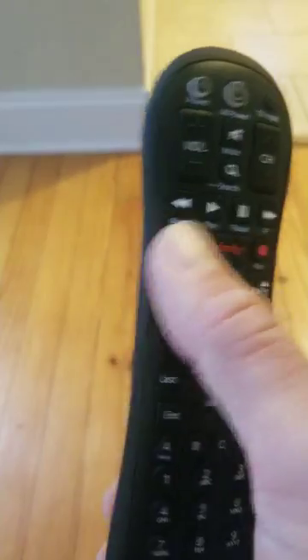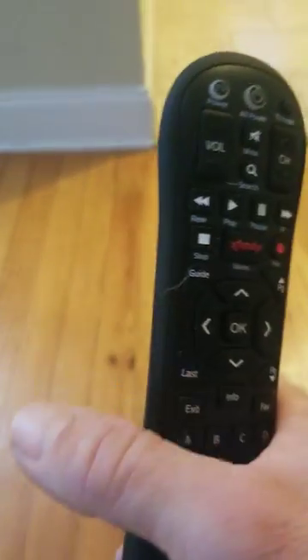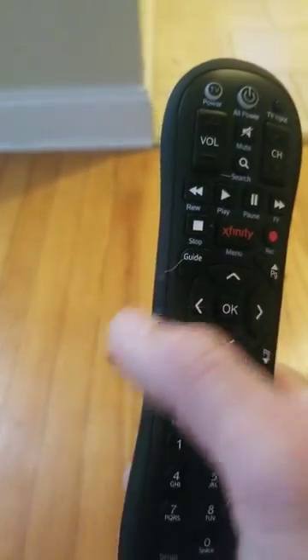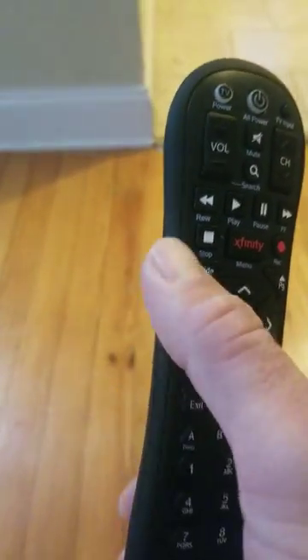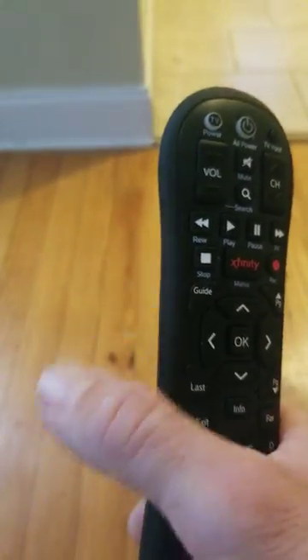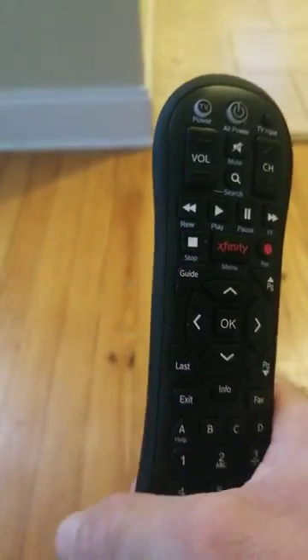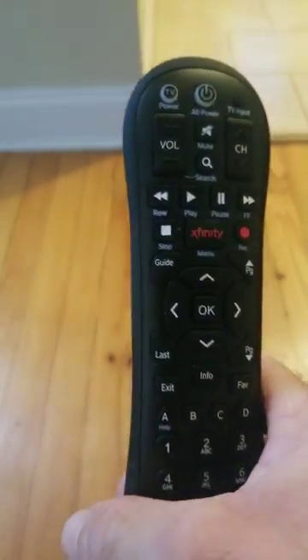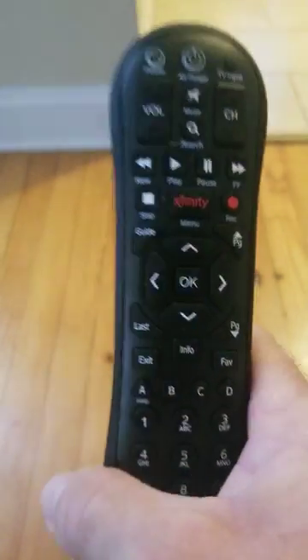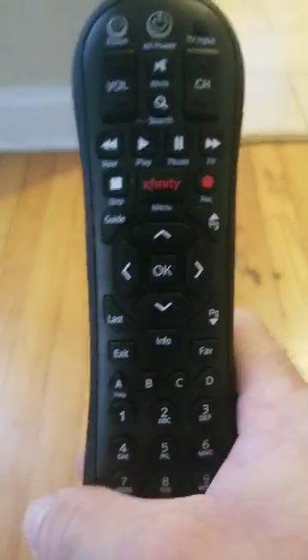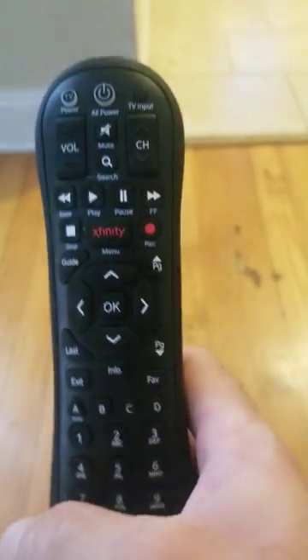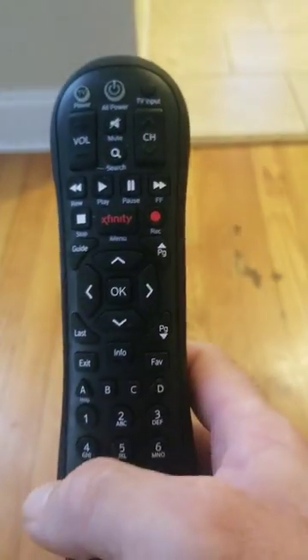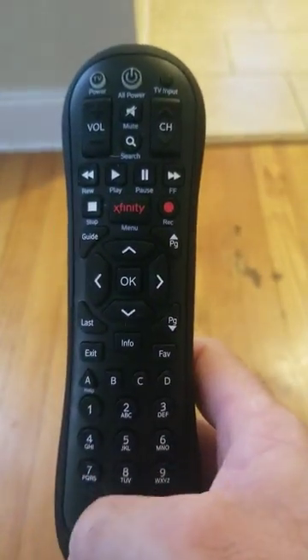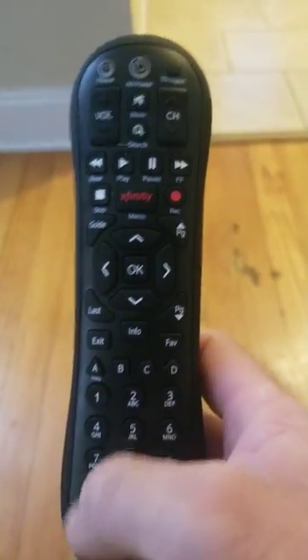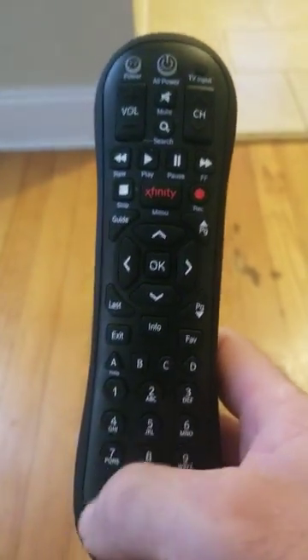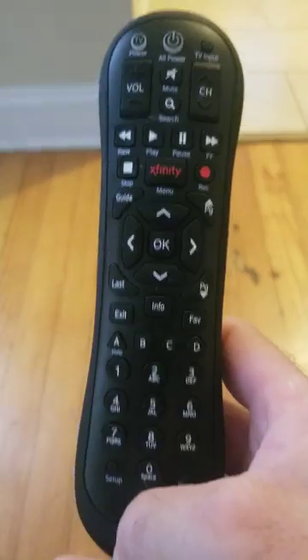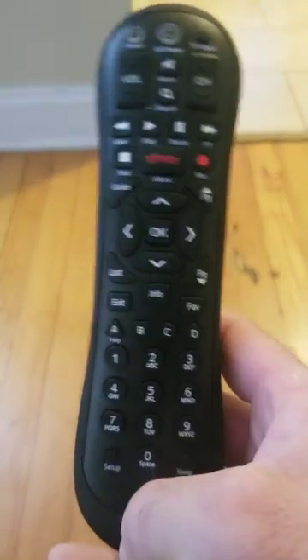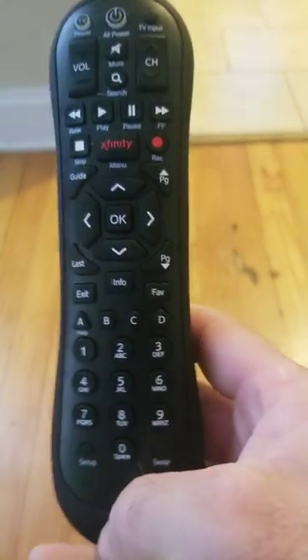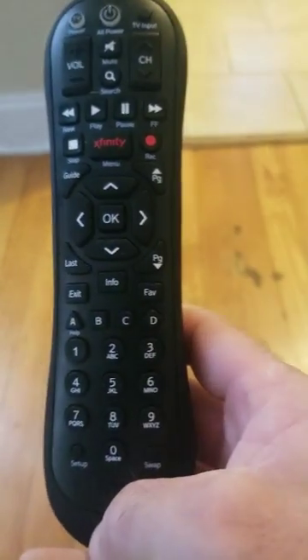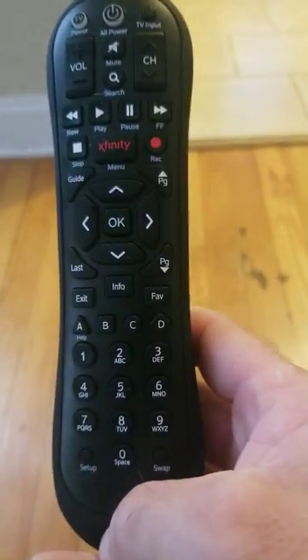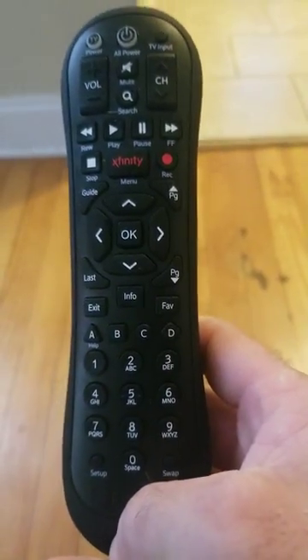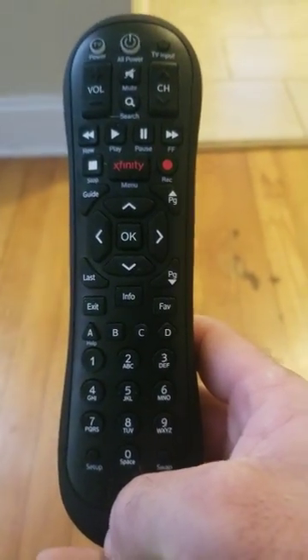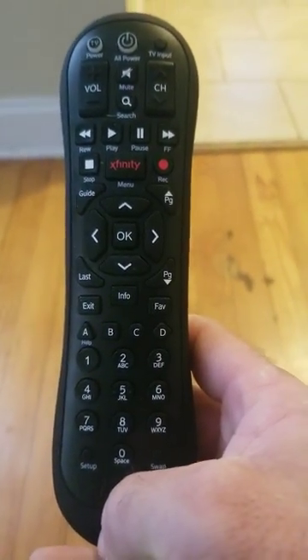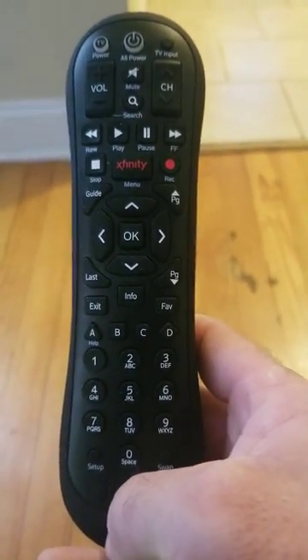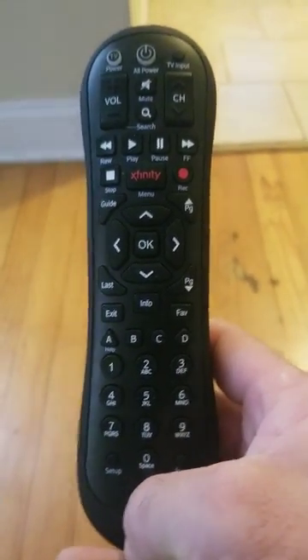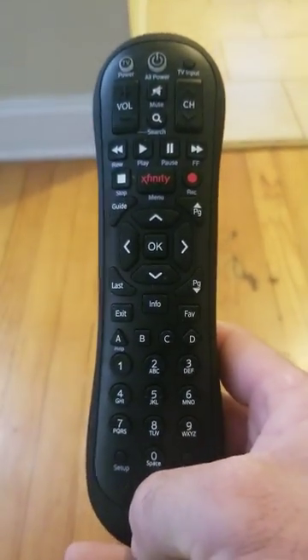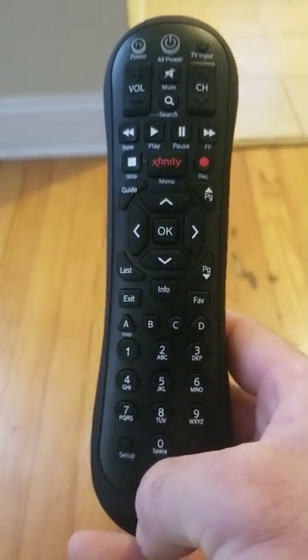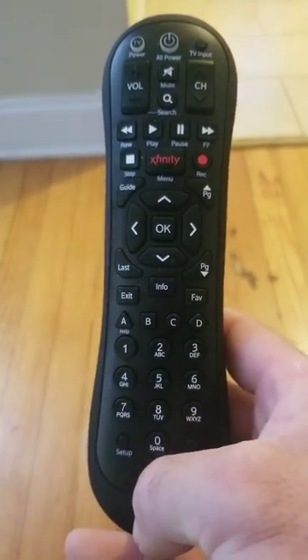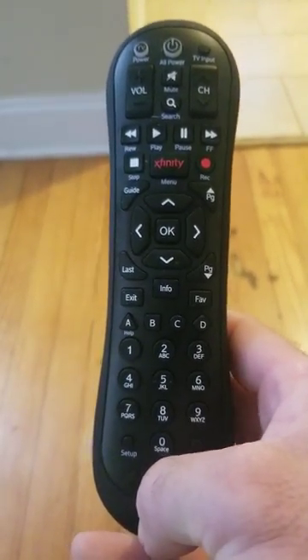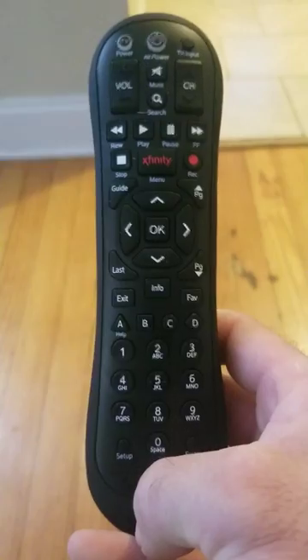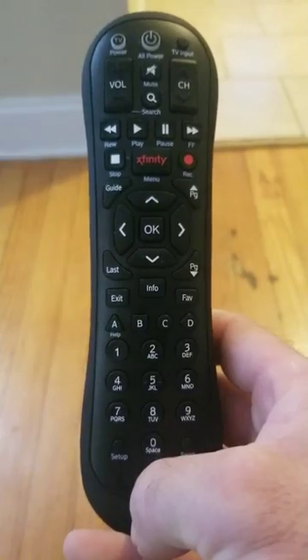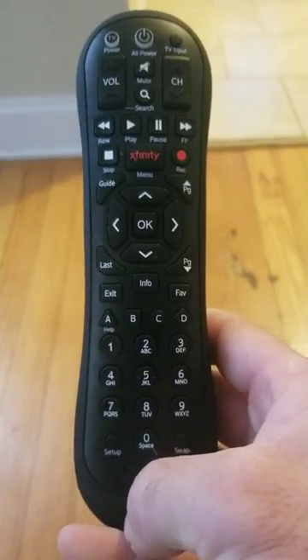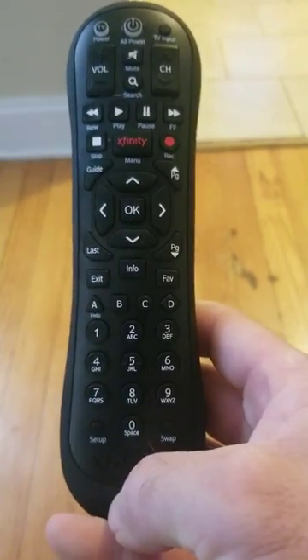Pretty much that's it. This programs the exact same way the XR11 programs. The only difference is this does not have the voice command feature on it. So that's pretty much it — it's very simple.